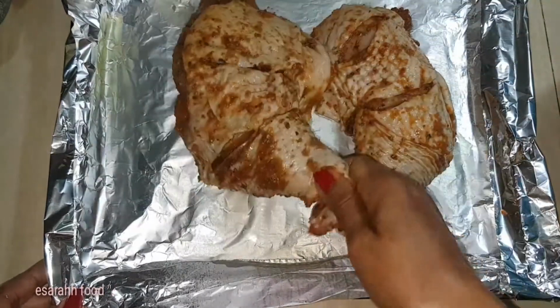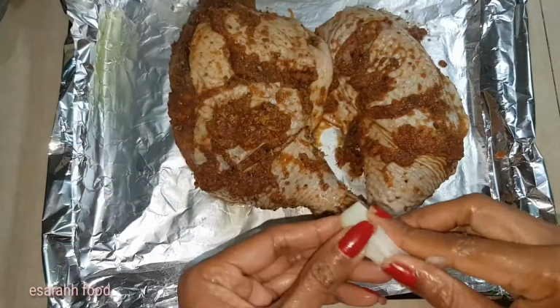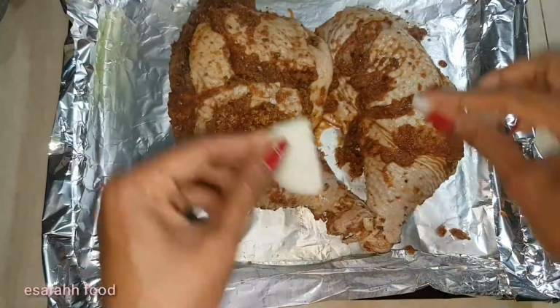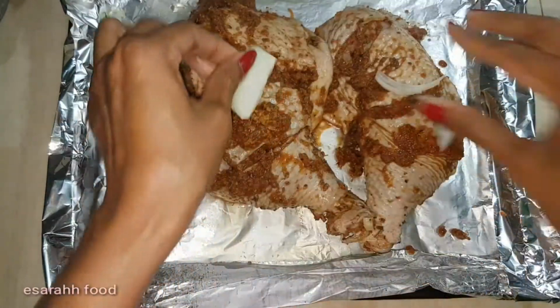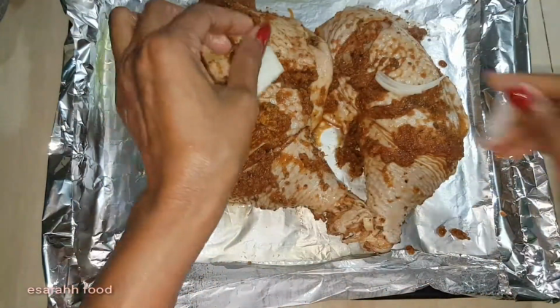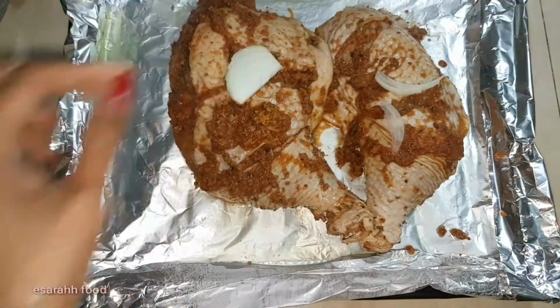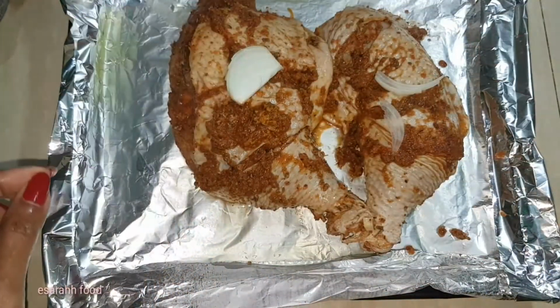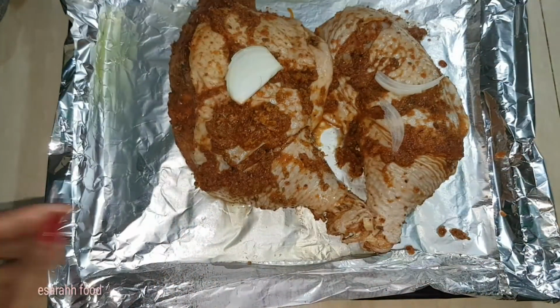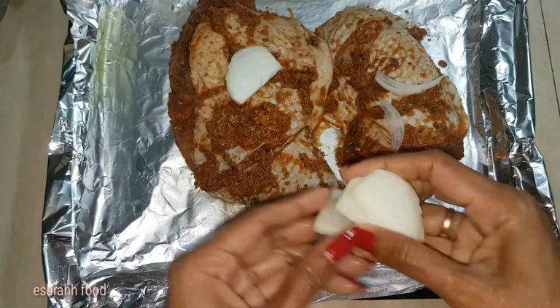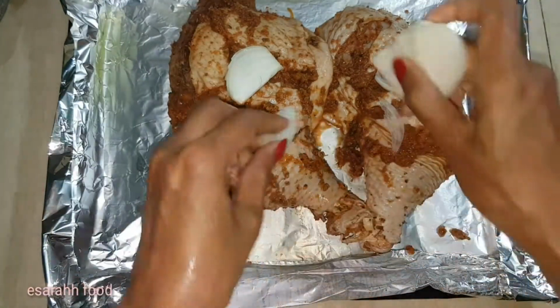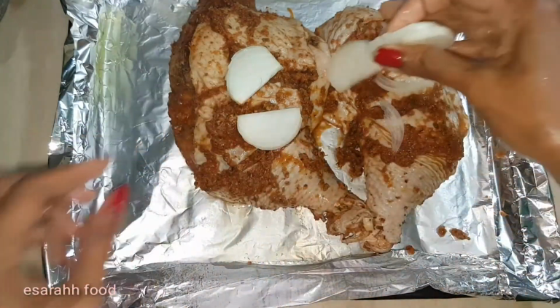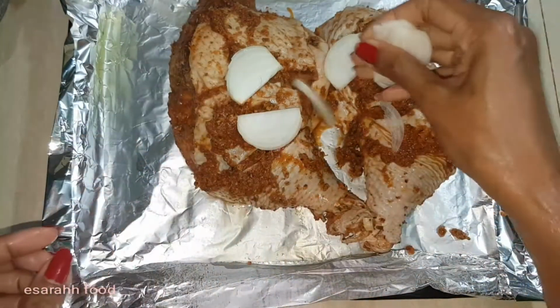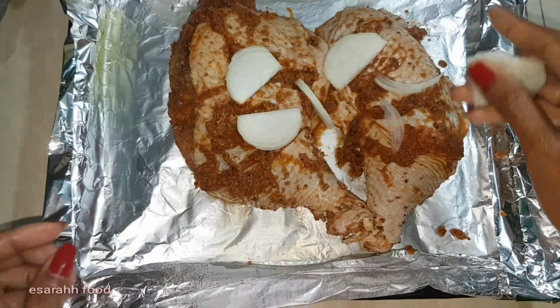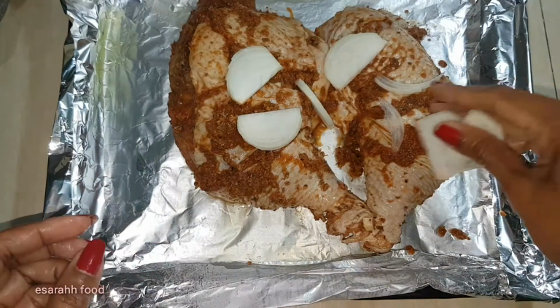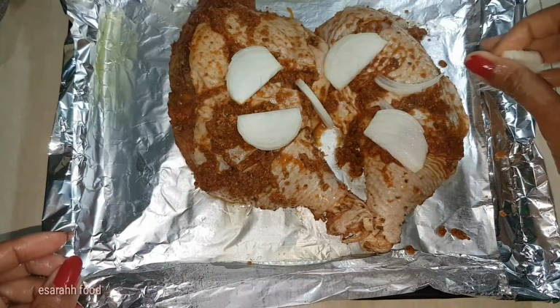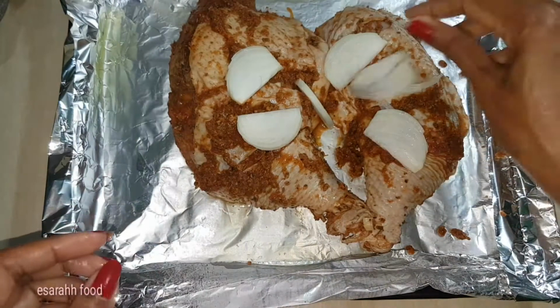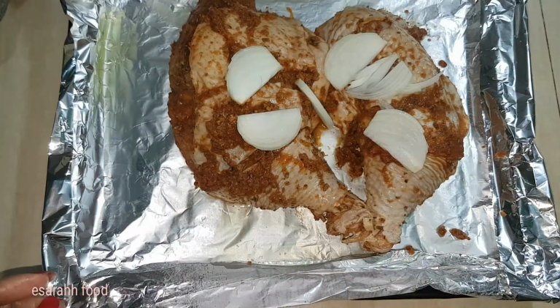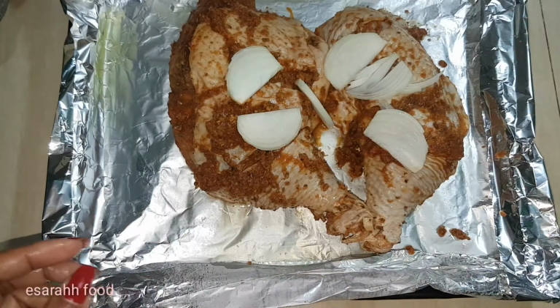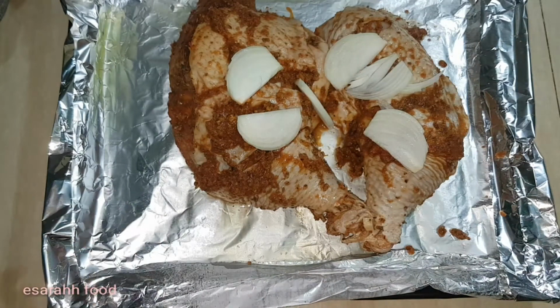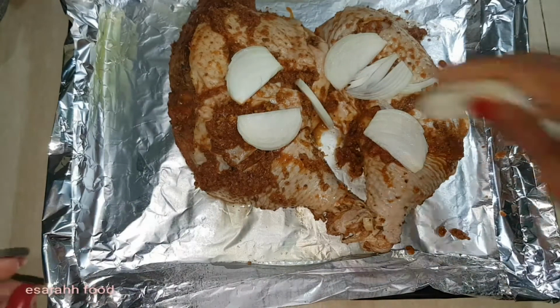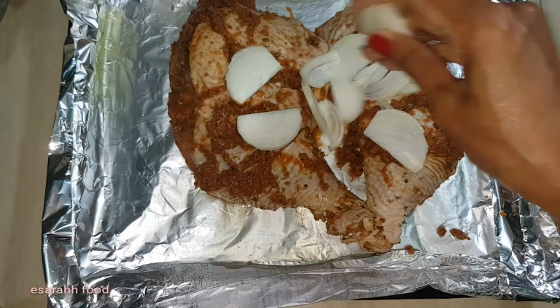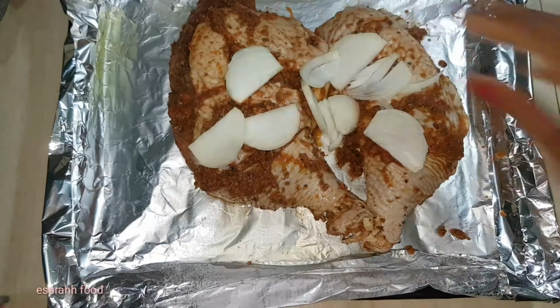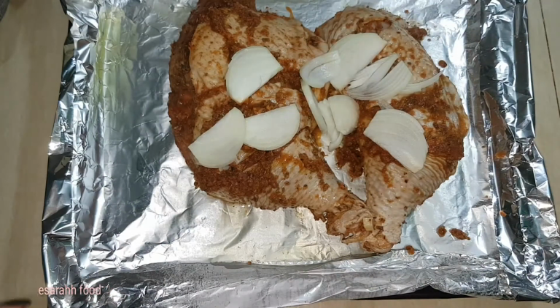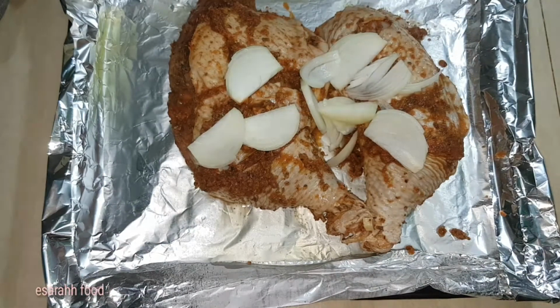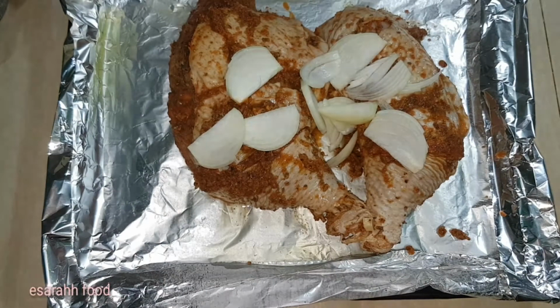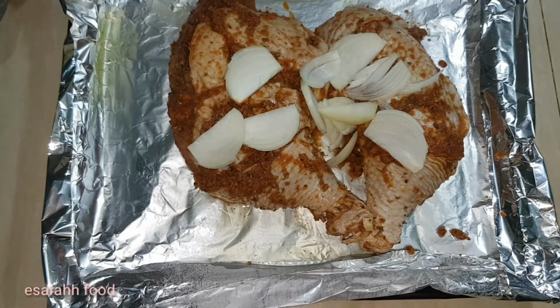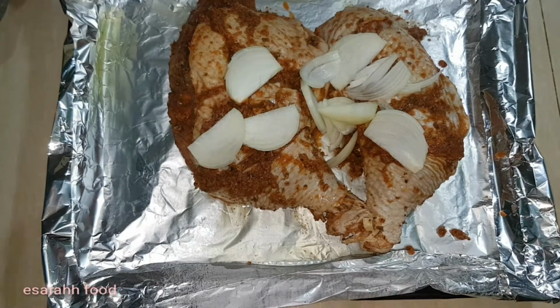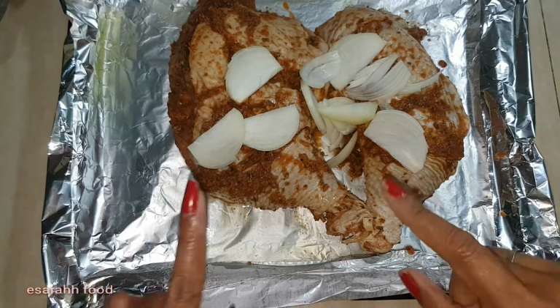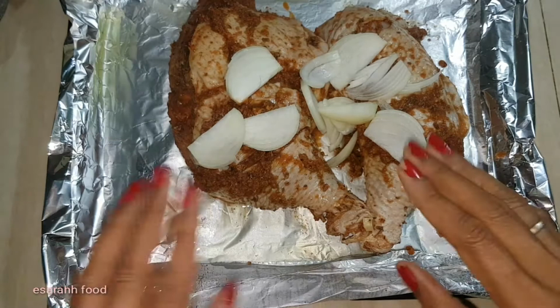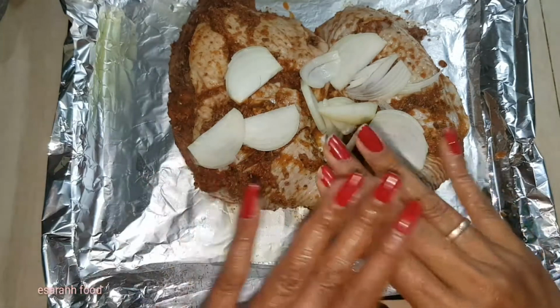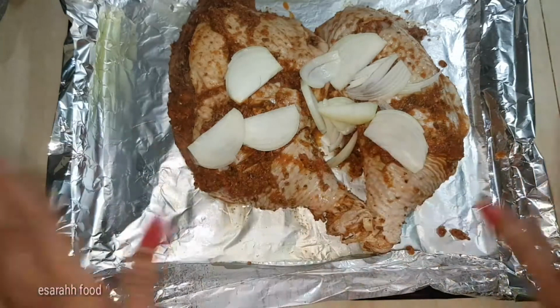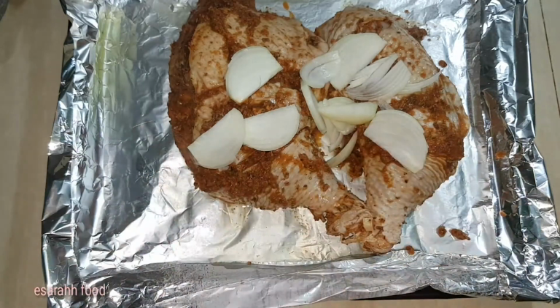Sprinkle some sliced onion on top just to give a sweetness, aroma, and taste, and then wrap it around.